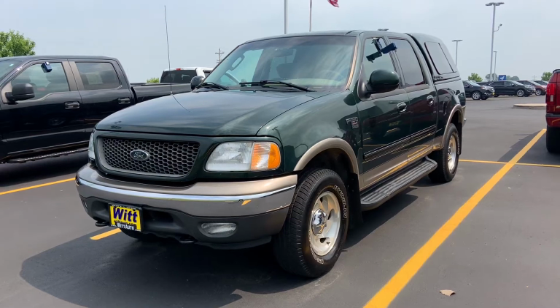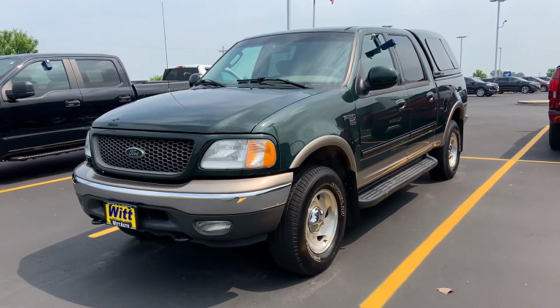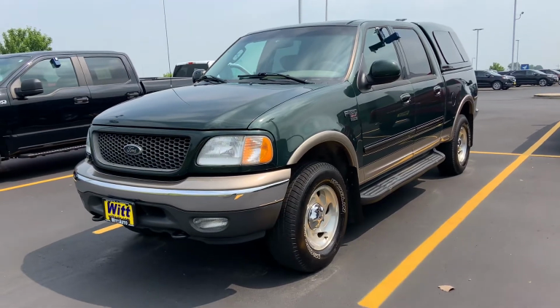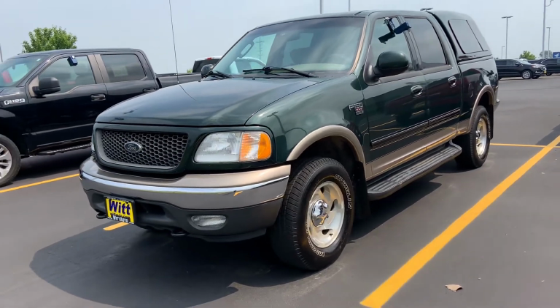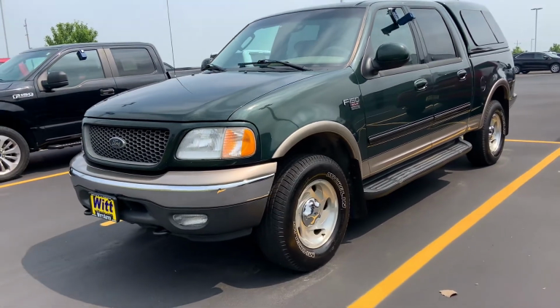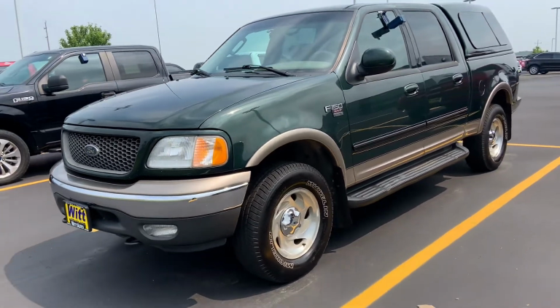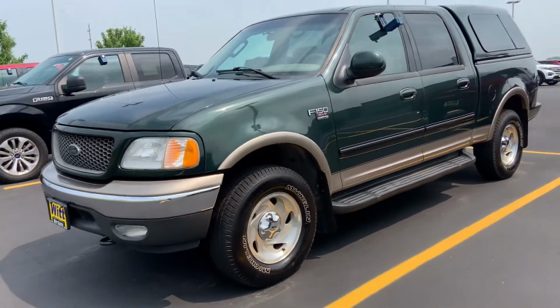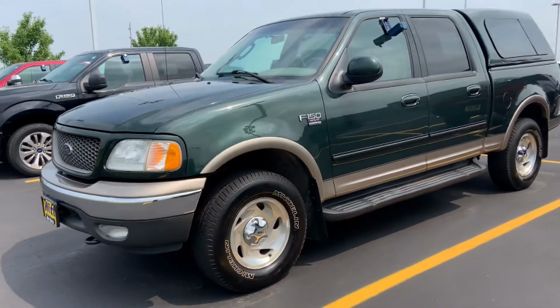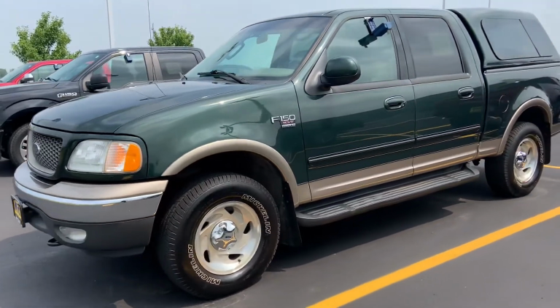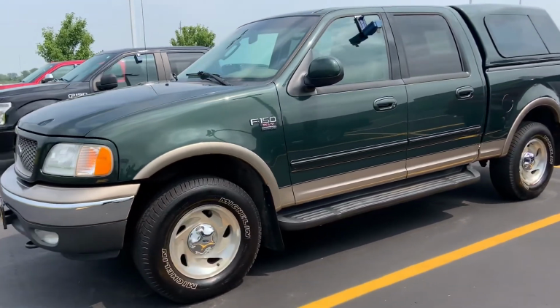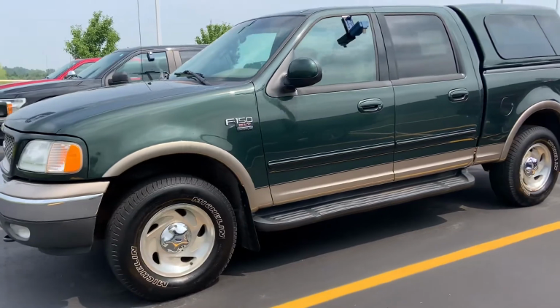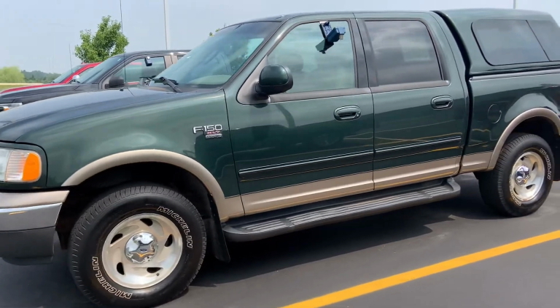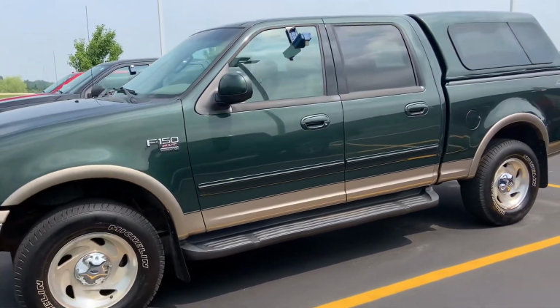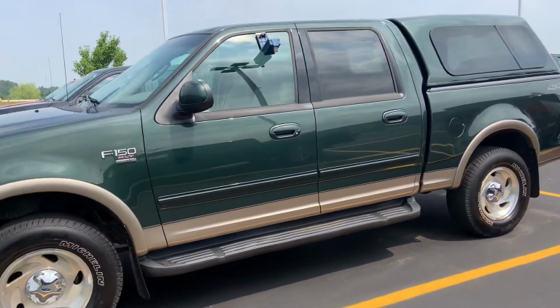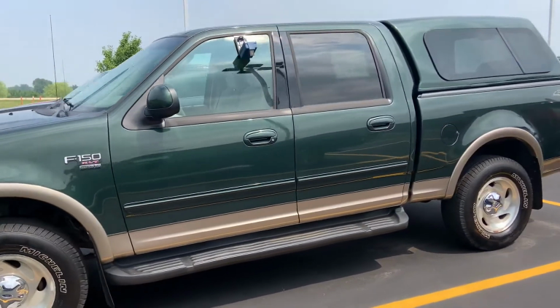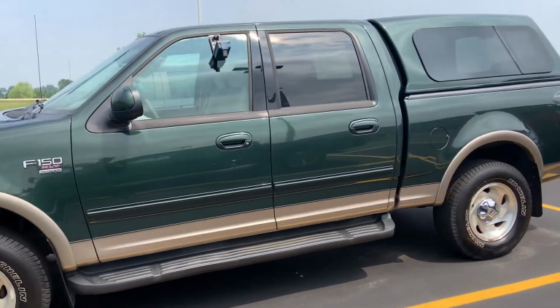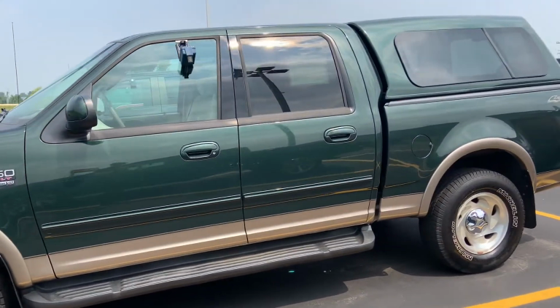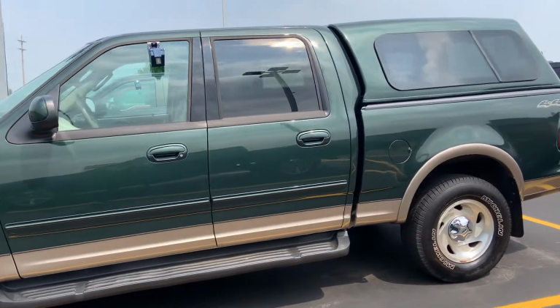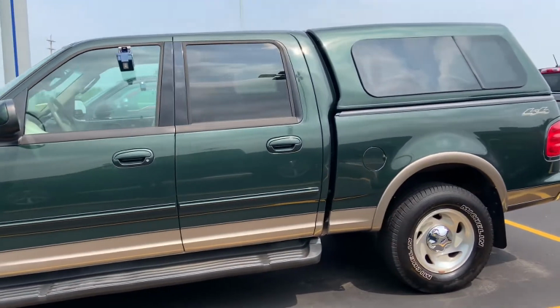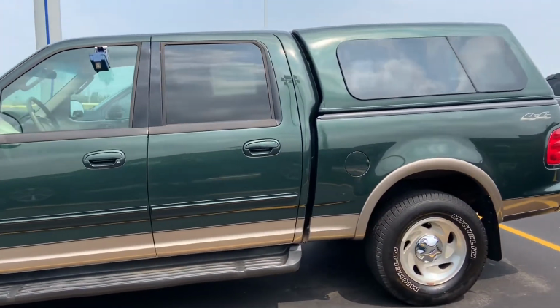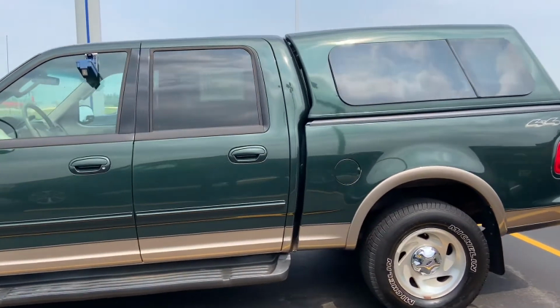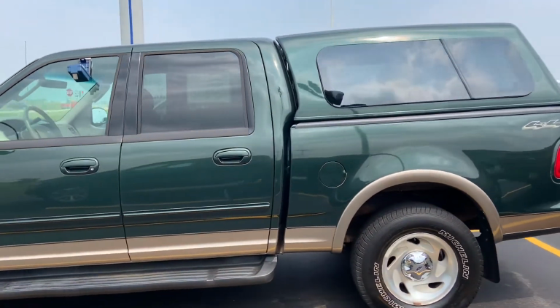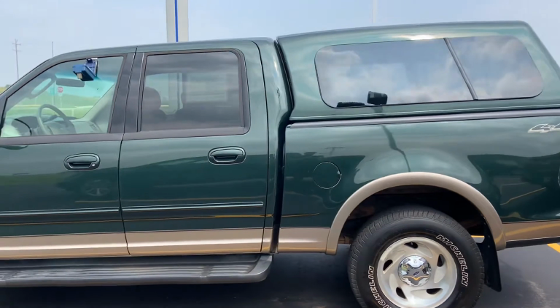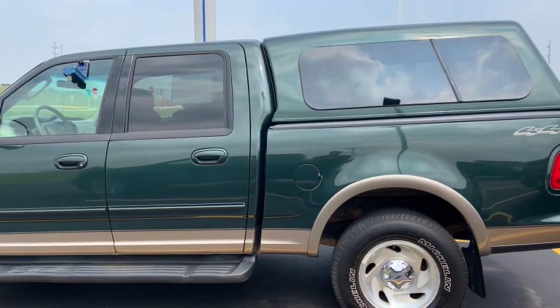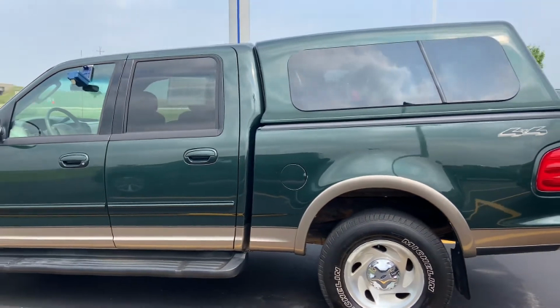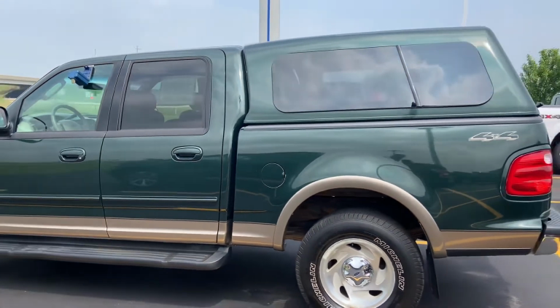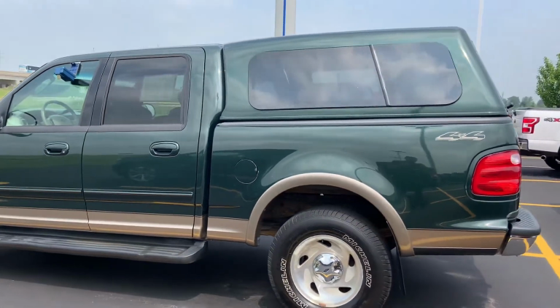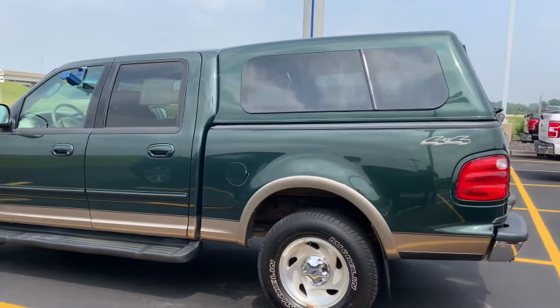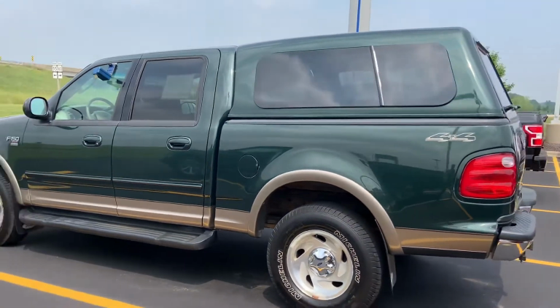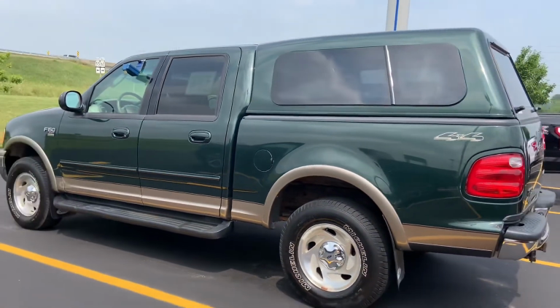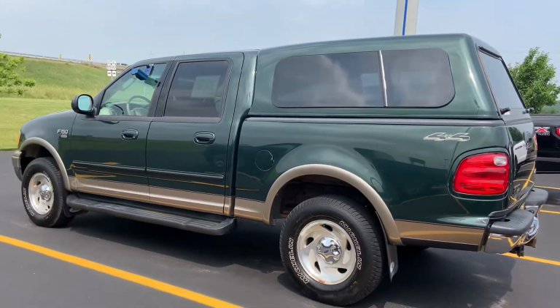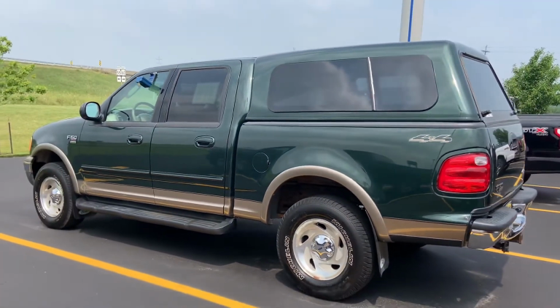Today's deal of the day is here in Pulaski, featuring a 2003 Ford F-150. This truck is a crew cab and has the shorter wheelbase, which means it also has the shorter box.